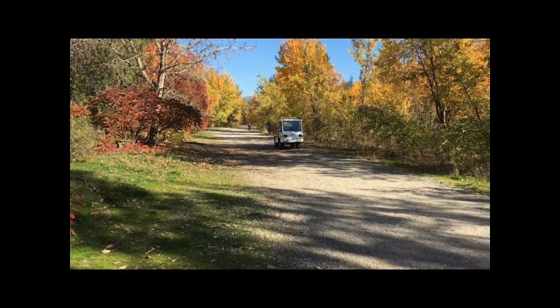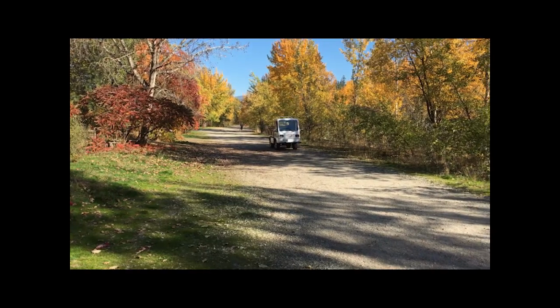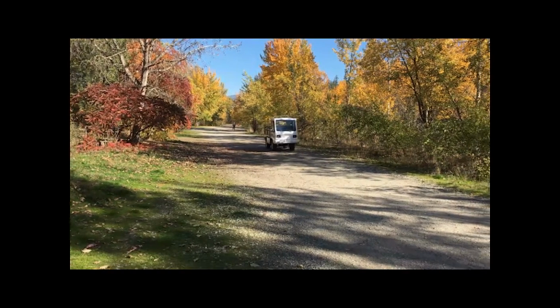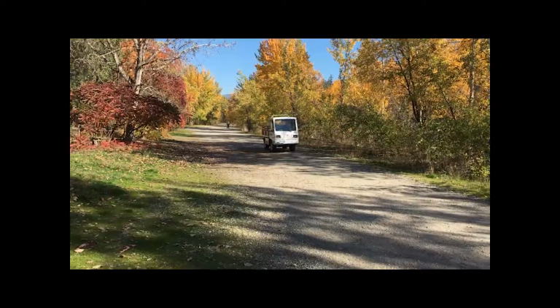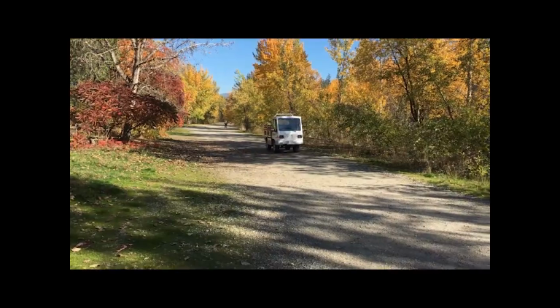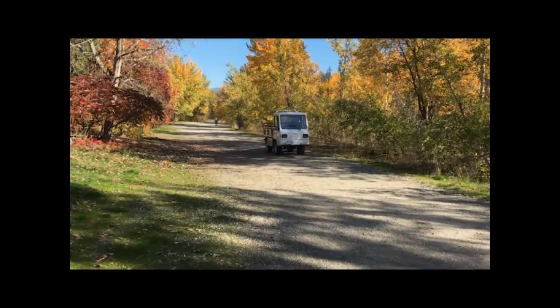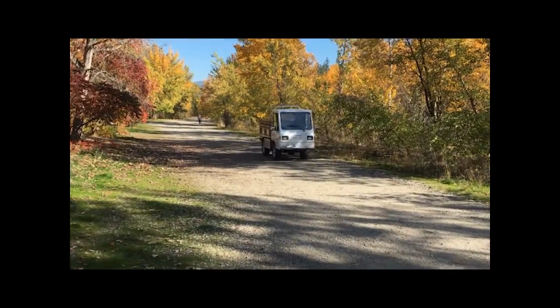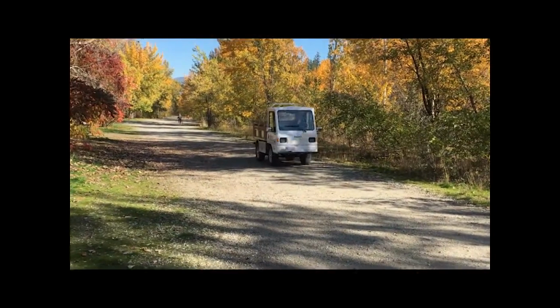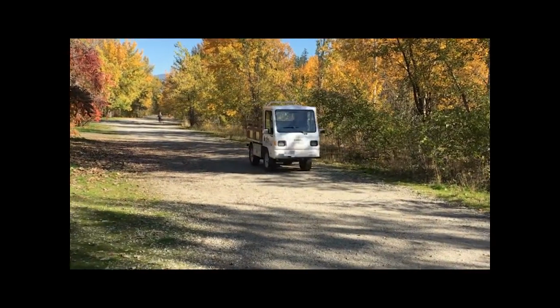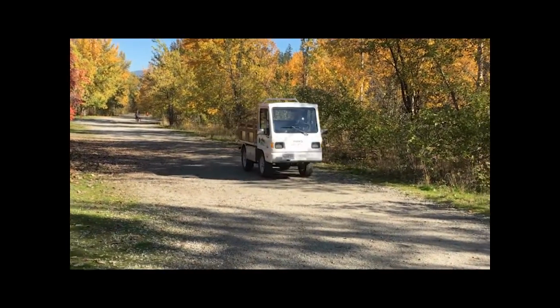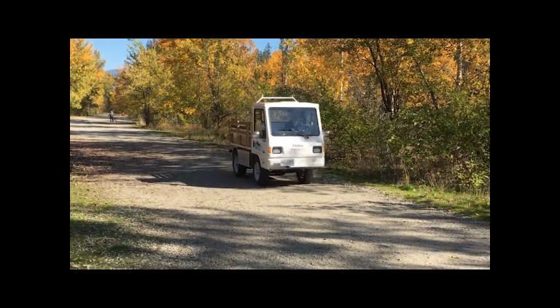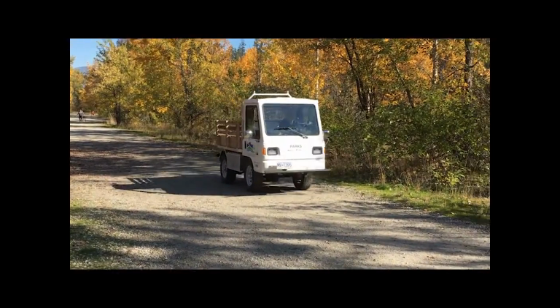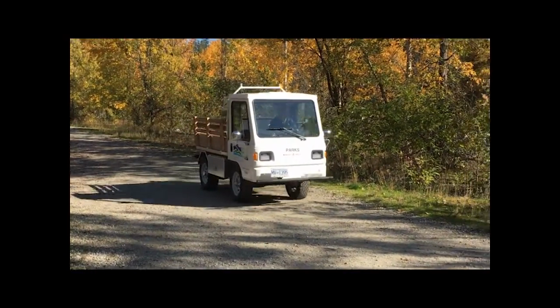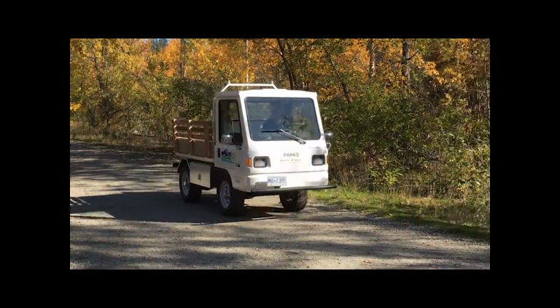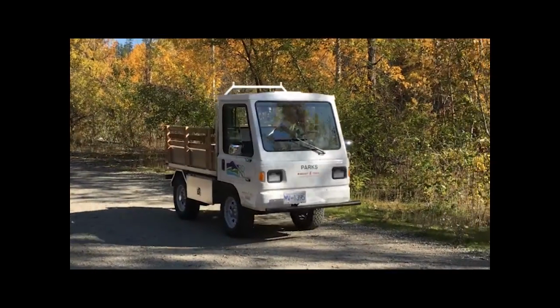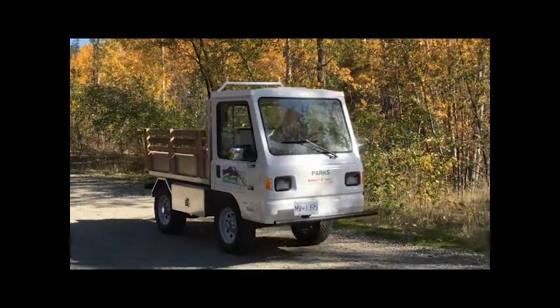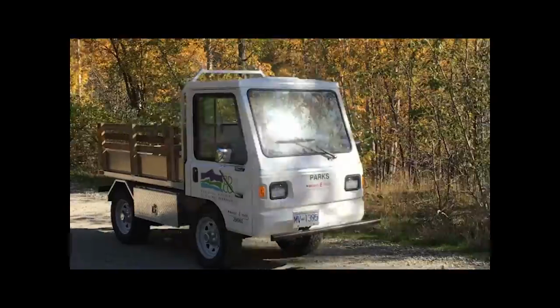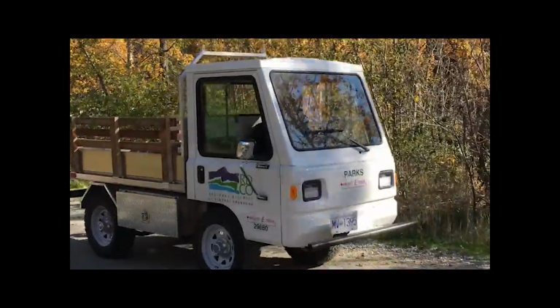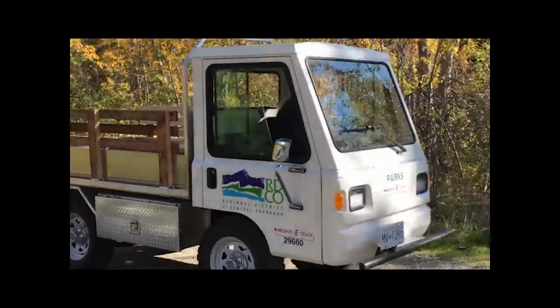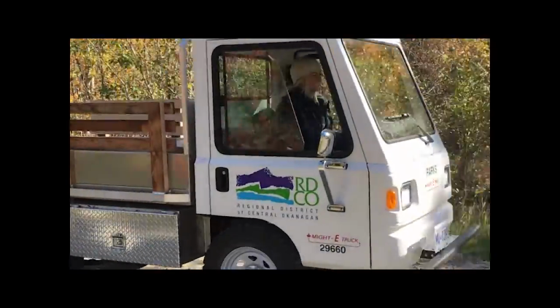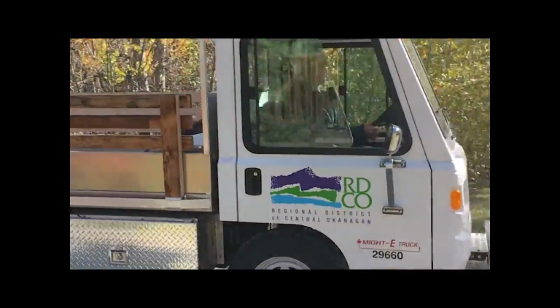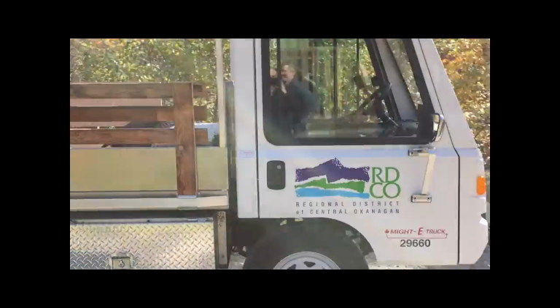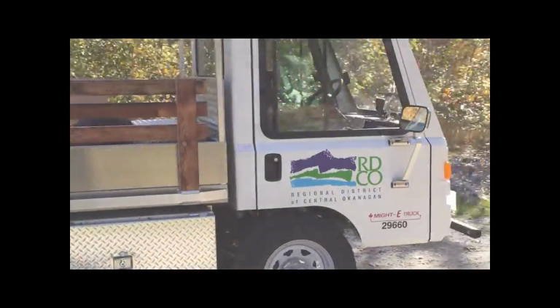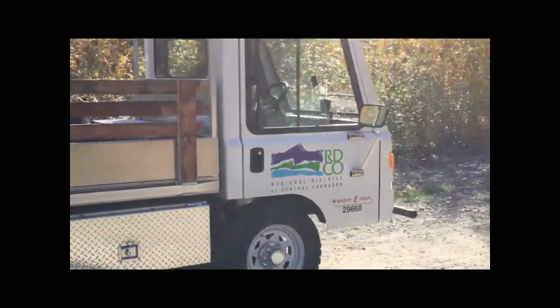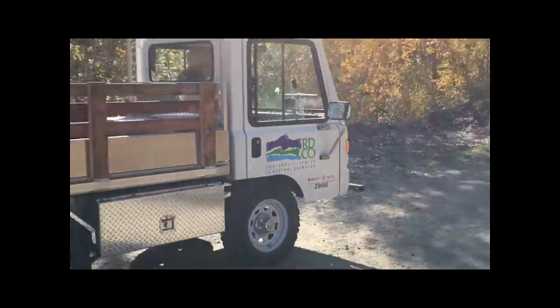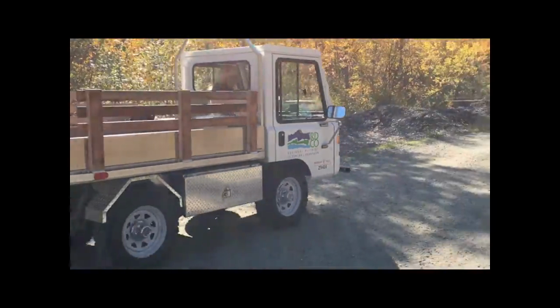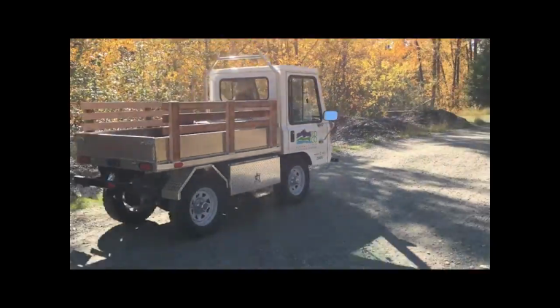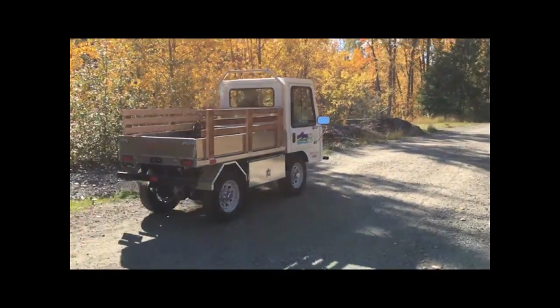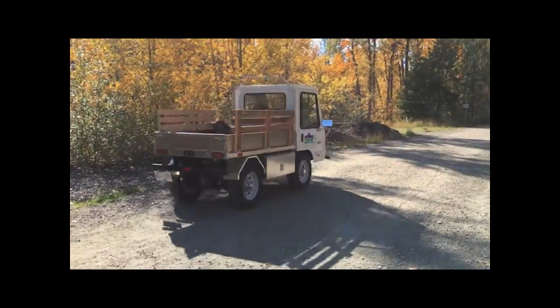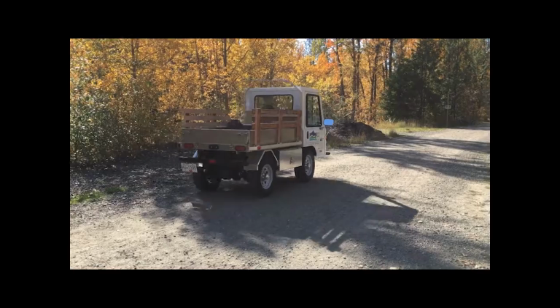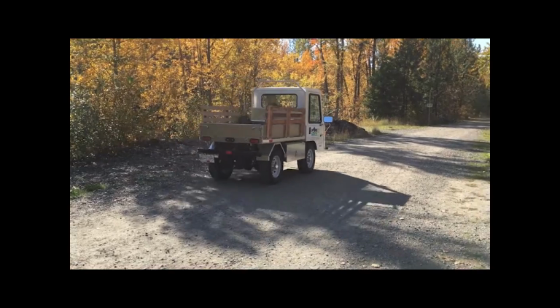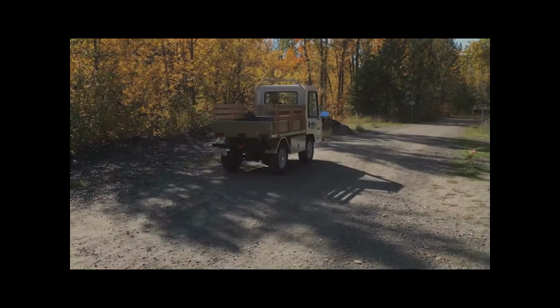Our first electric parks vehicle has been known to stealthily sneak up on people because it's so quiet, nicknamed Casper by park staff. It began service in our regional parks during the fall.